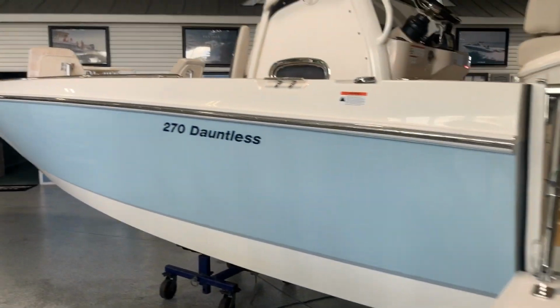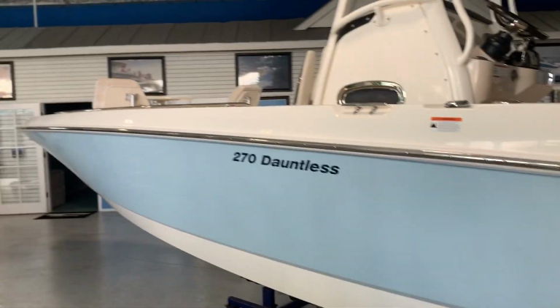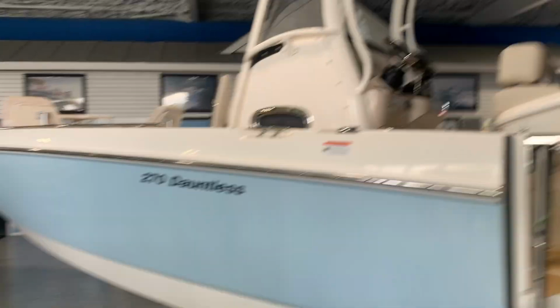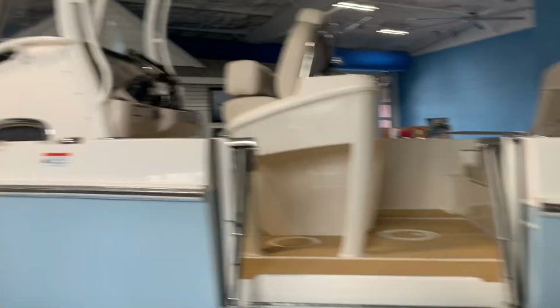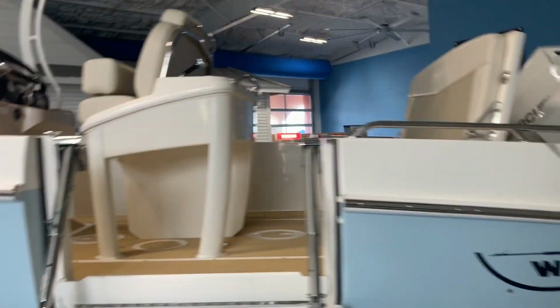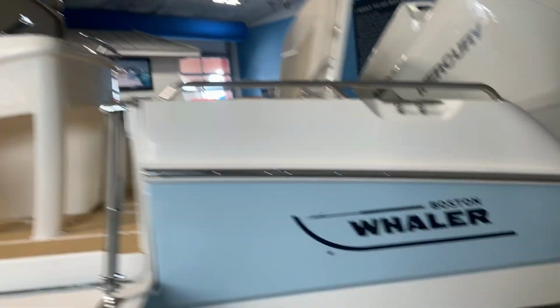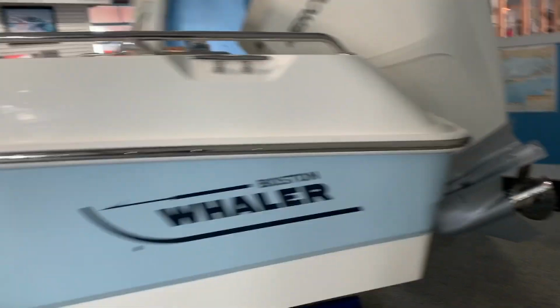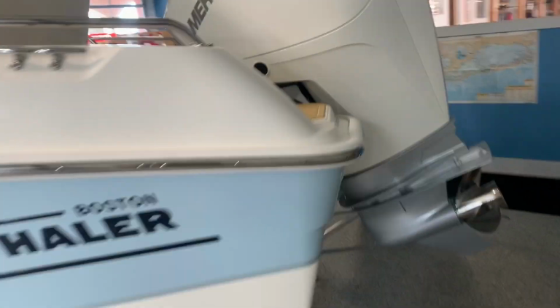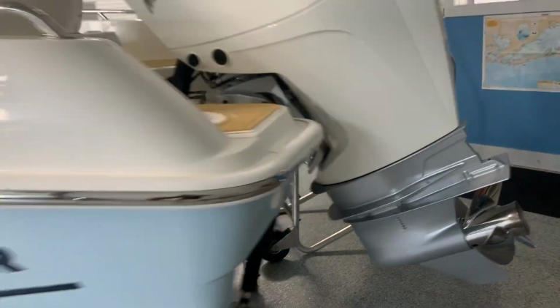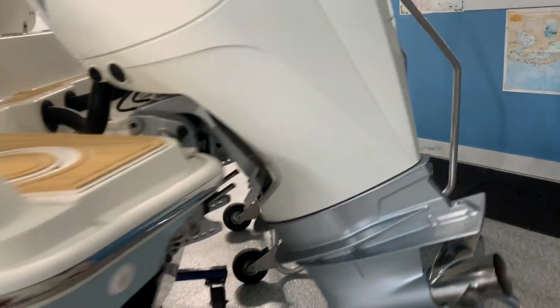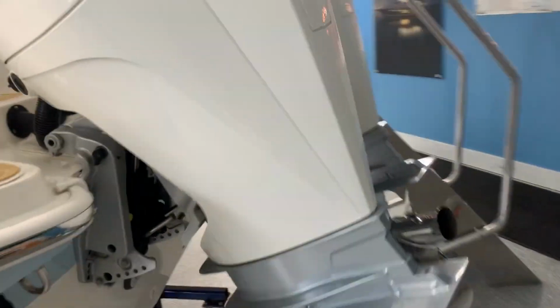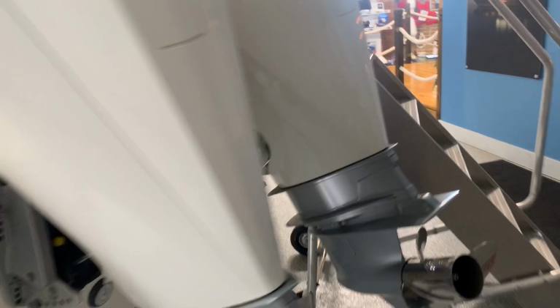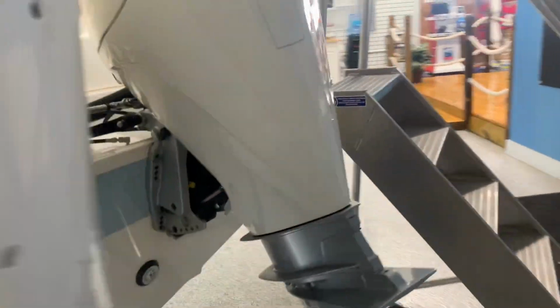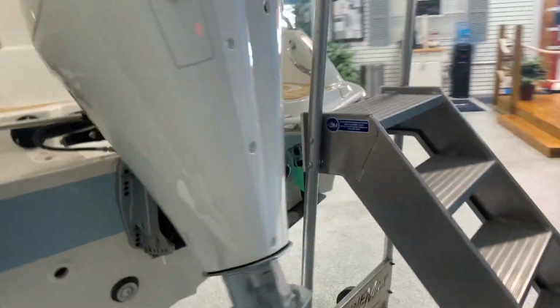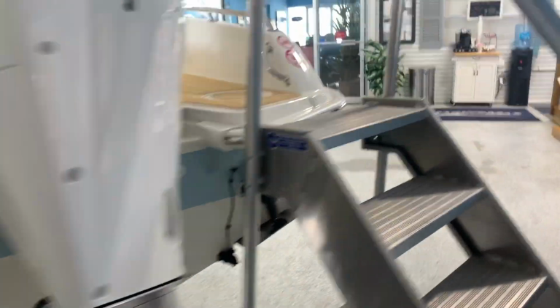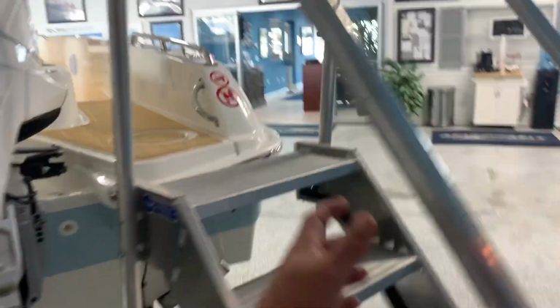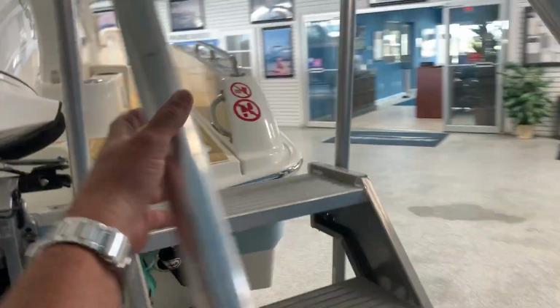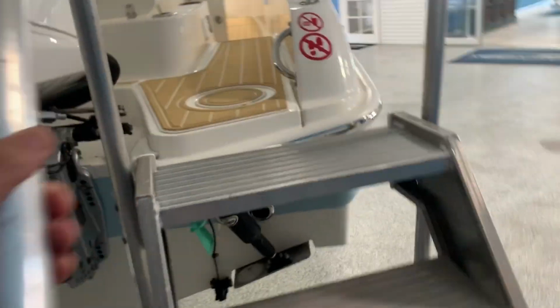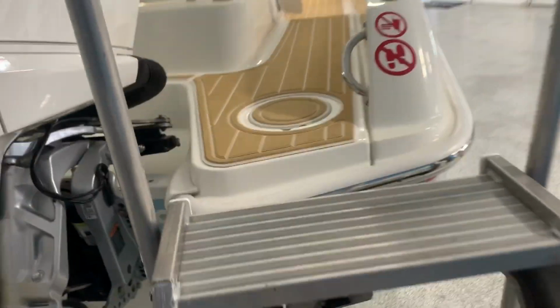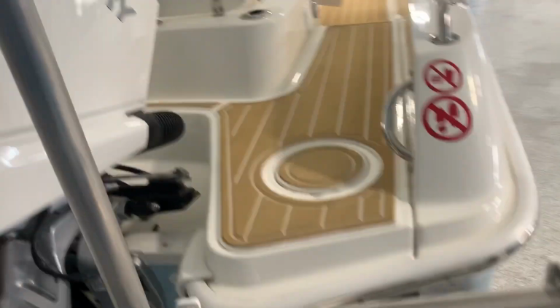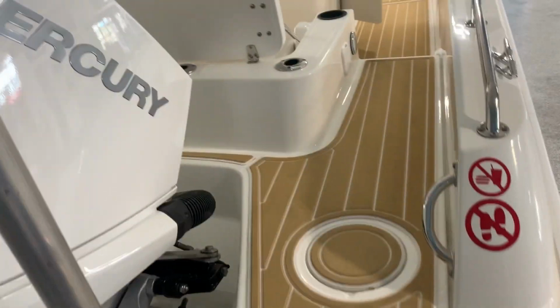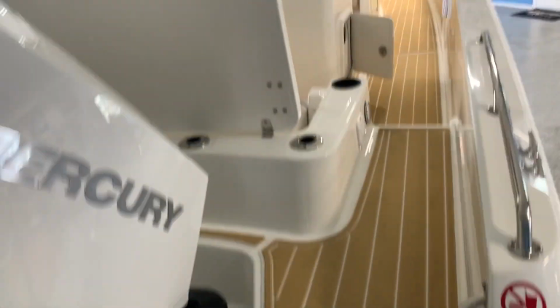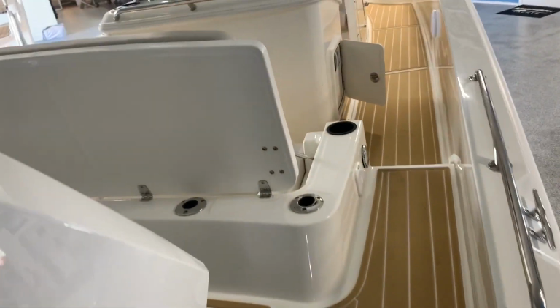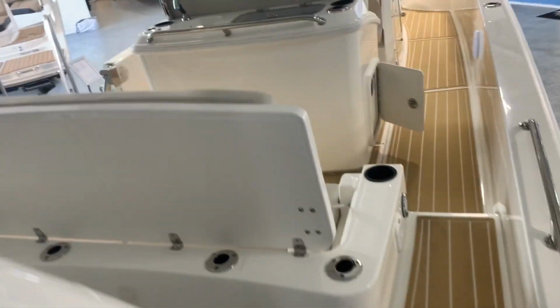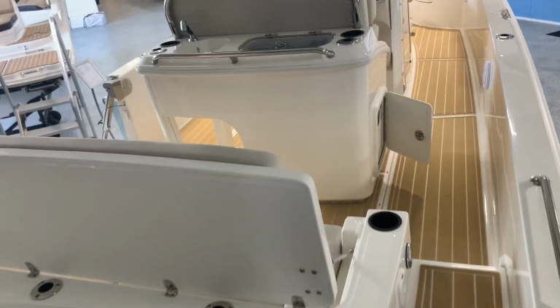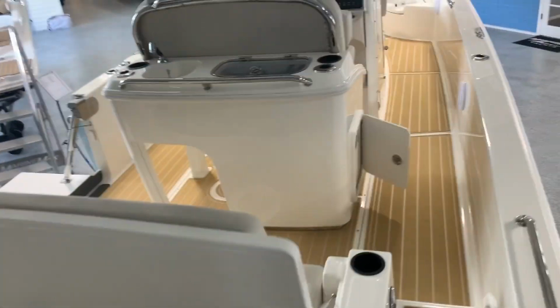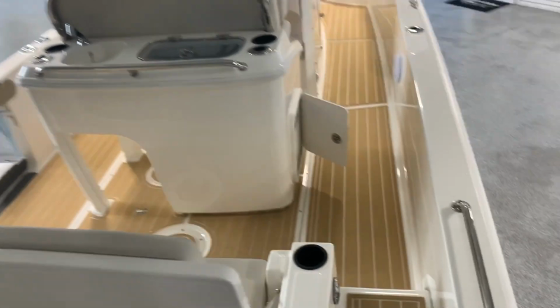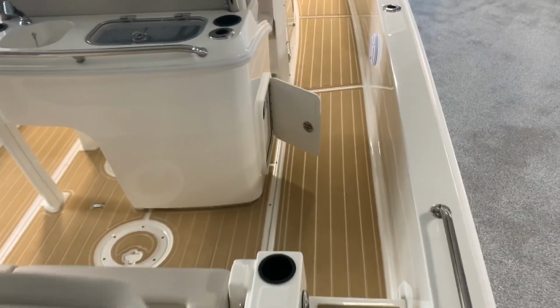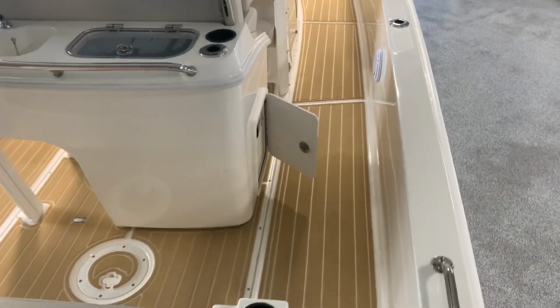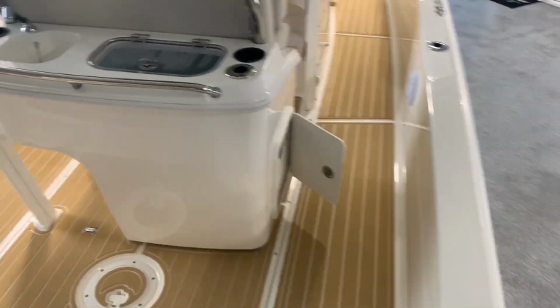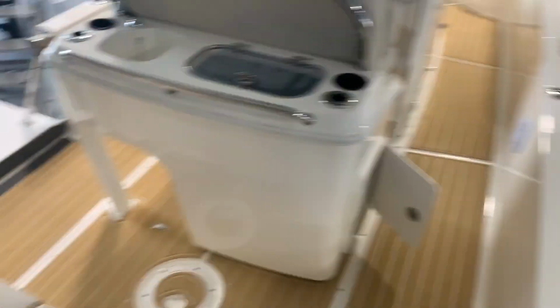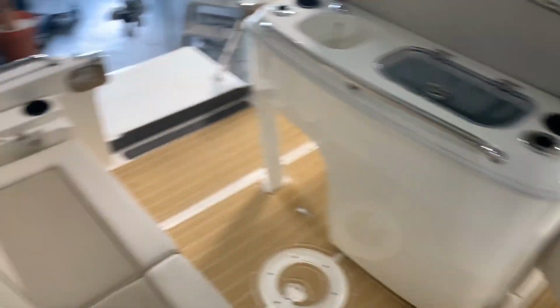So what we'll do, we'll jump on the boat real quick and show you some of the things that I like that we haven't mentioned yet. This one does have the new sea deck all the way through the boat — very easy on the feet, very easy to clean.